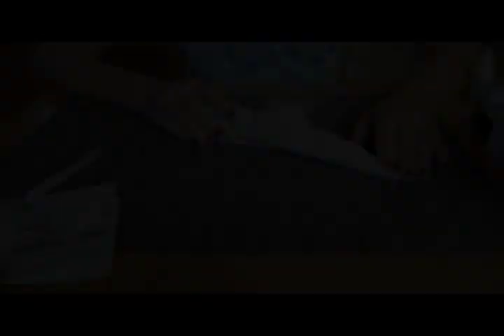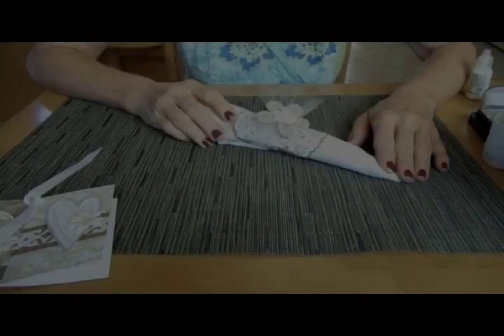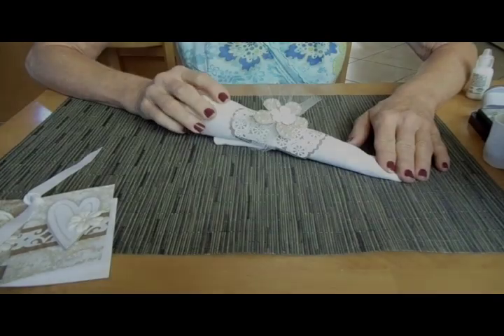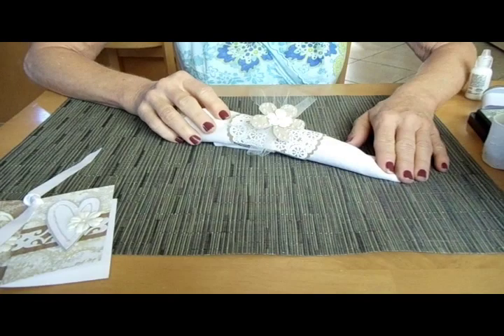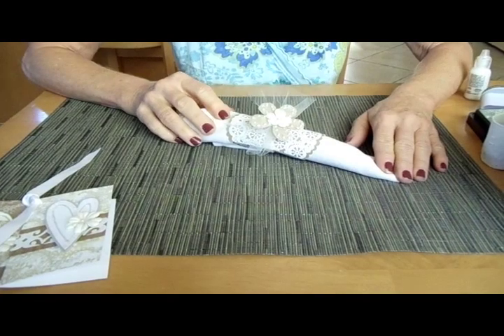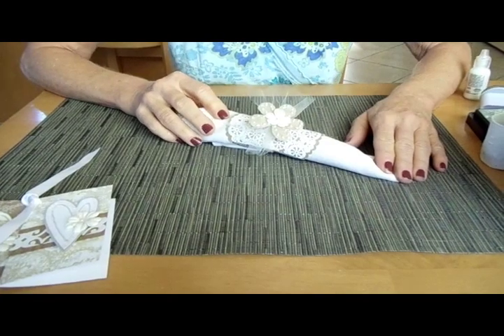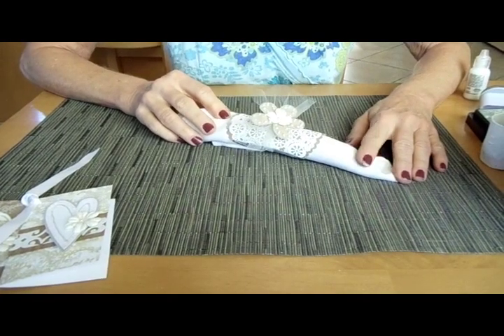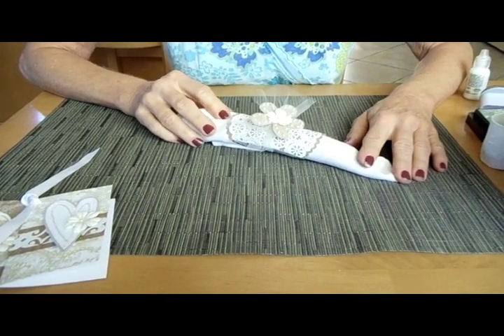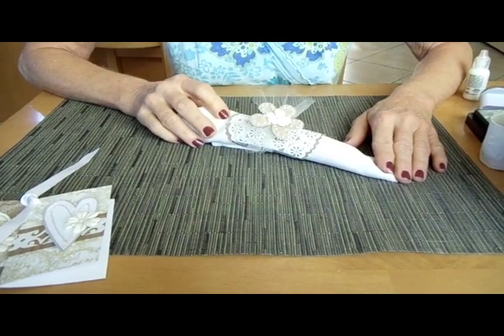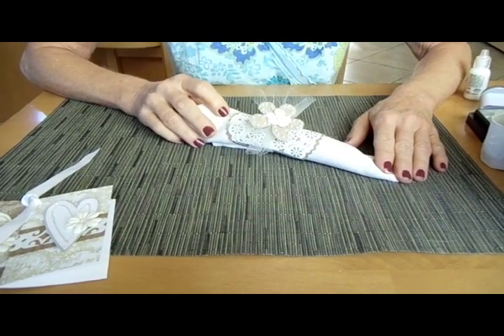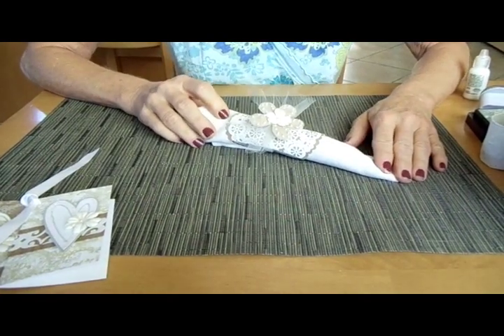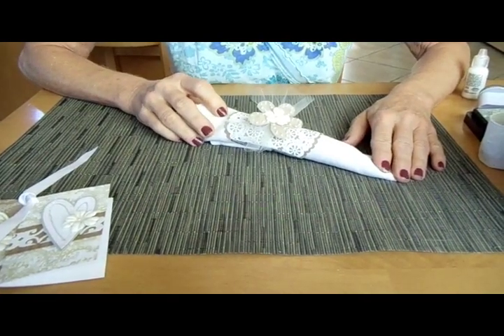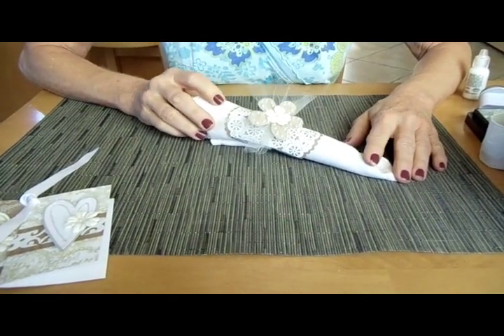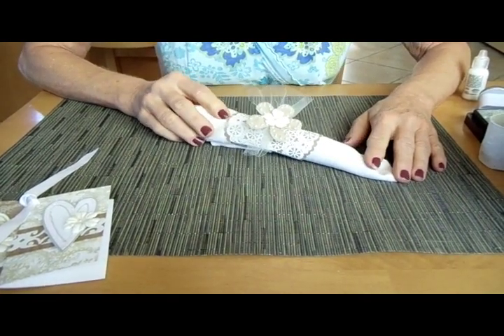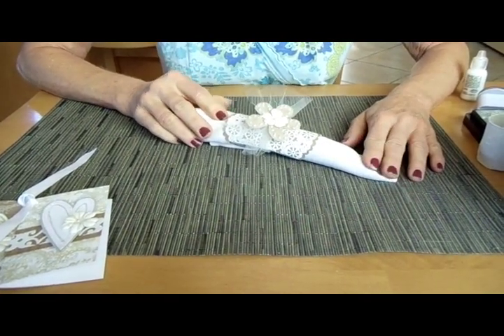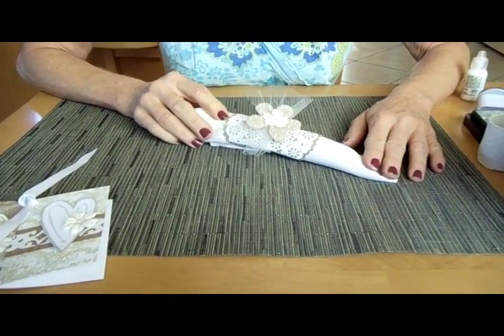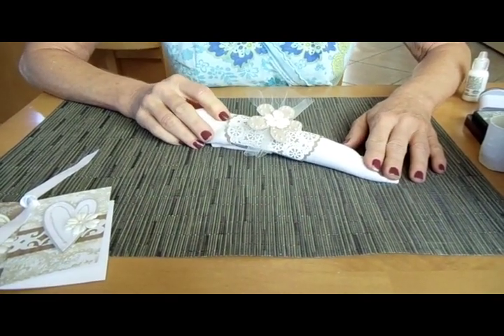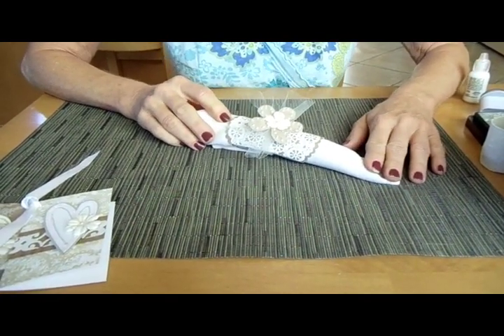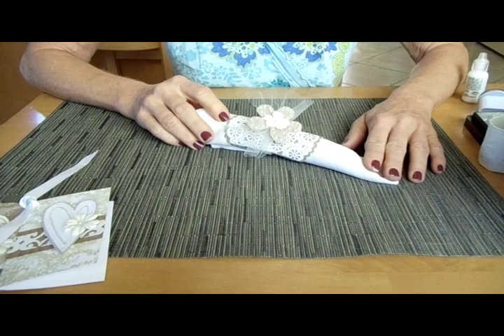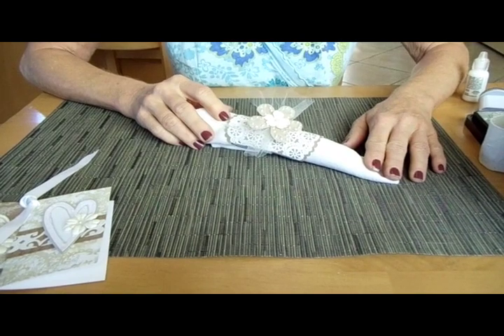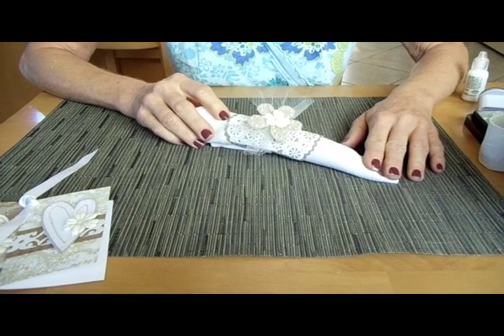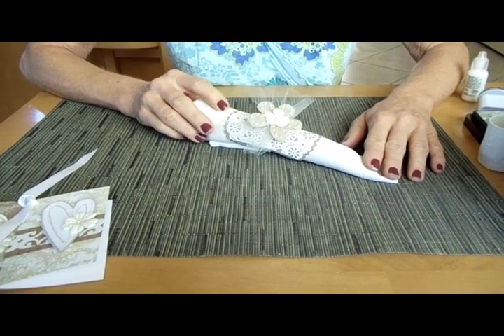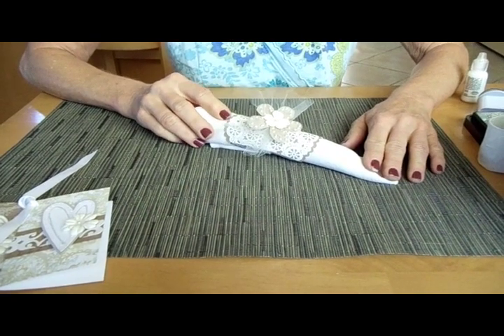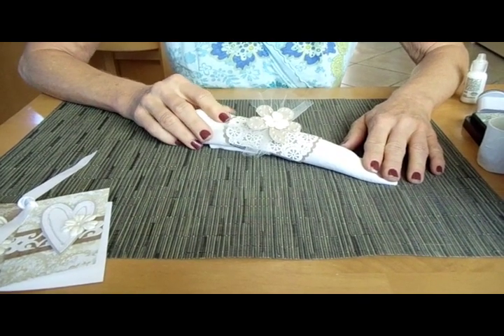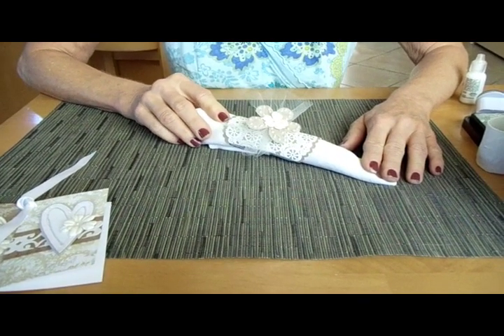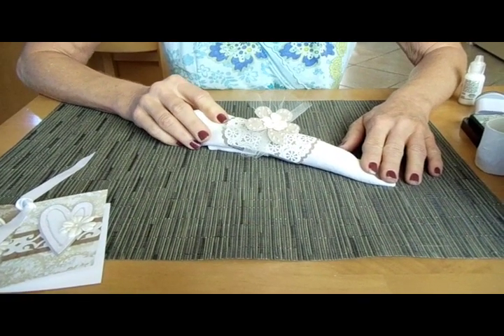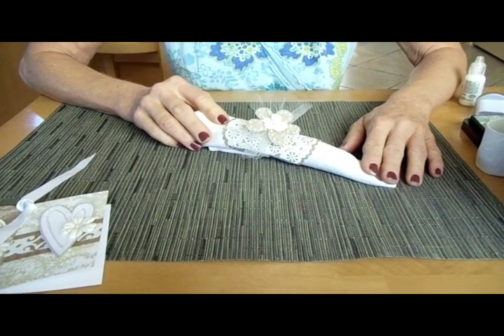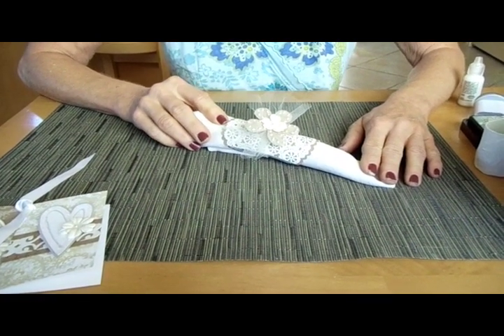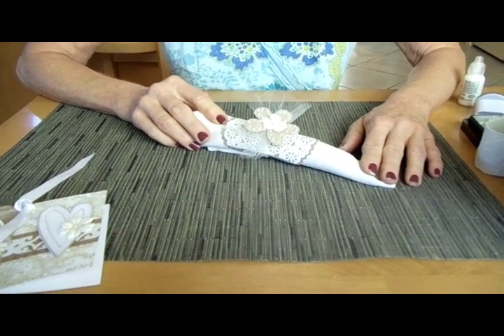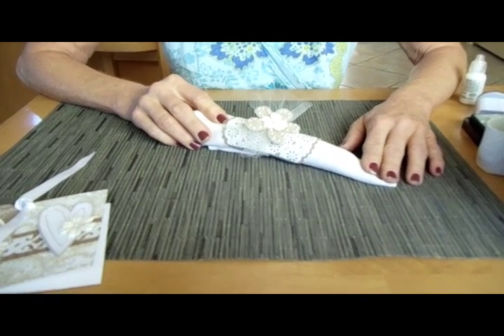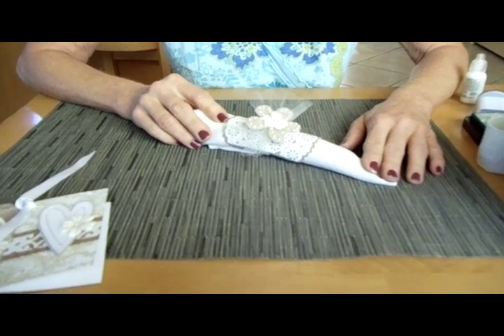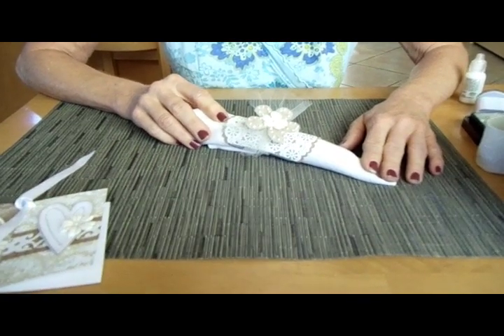Welcome to another Hero Arts video. Today, during our wedding series, I thought I would show you a few things that you might use on your table for the wedding.